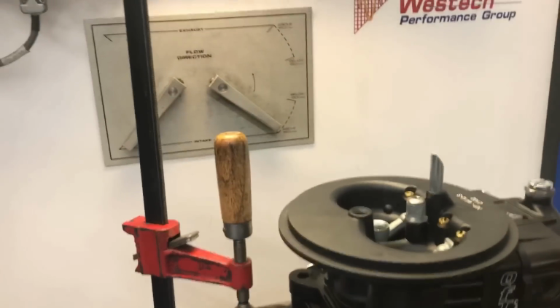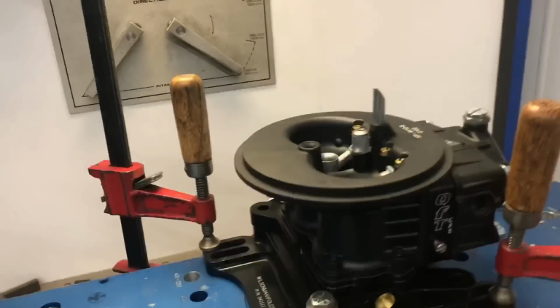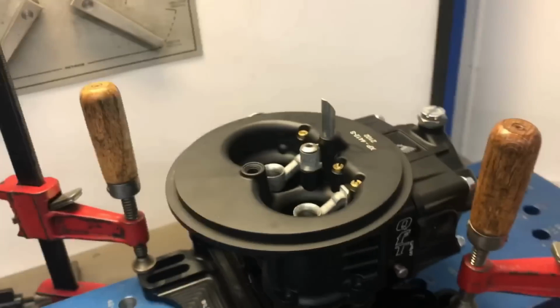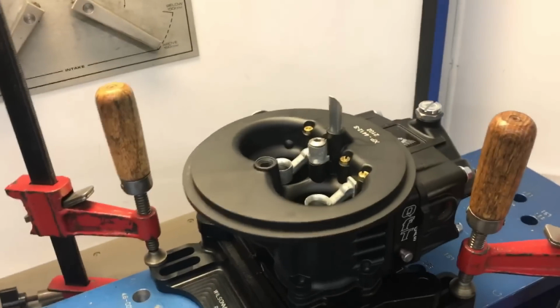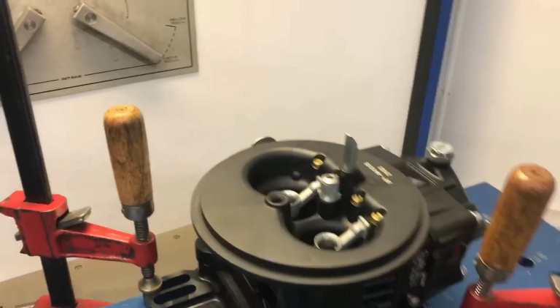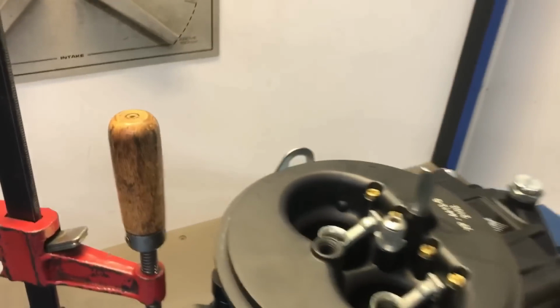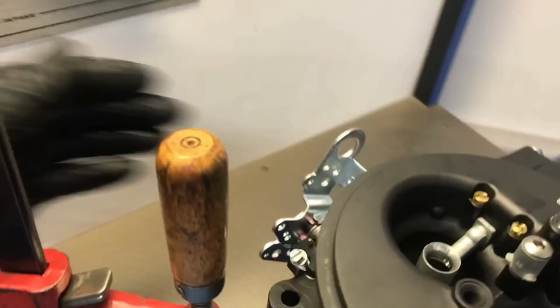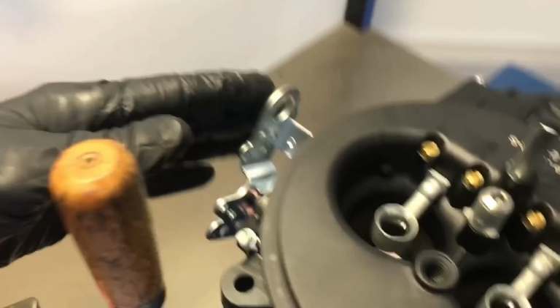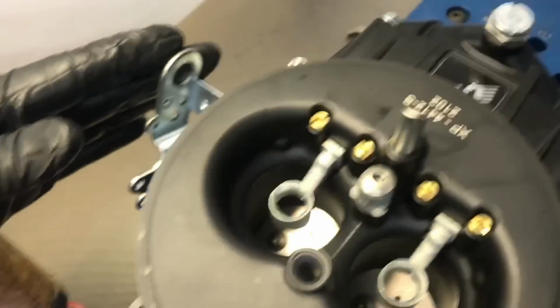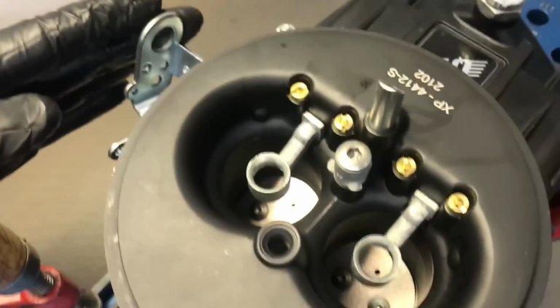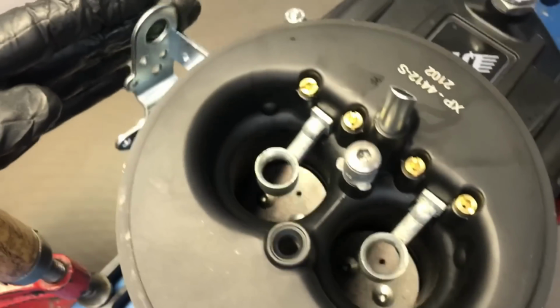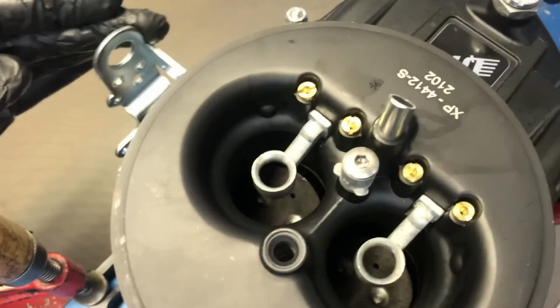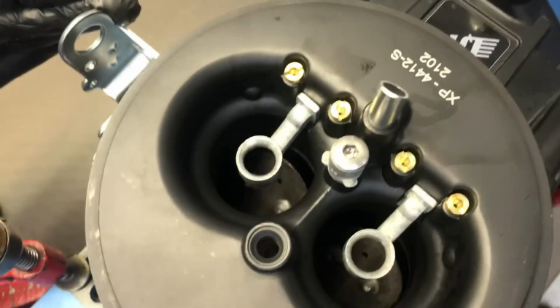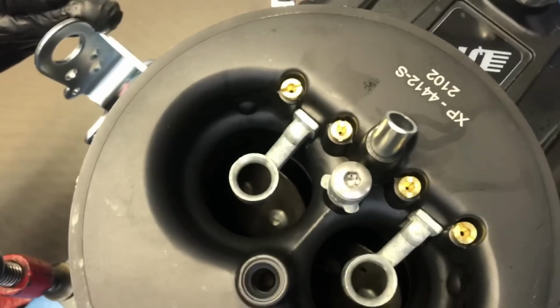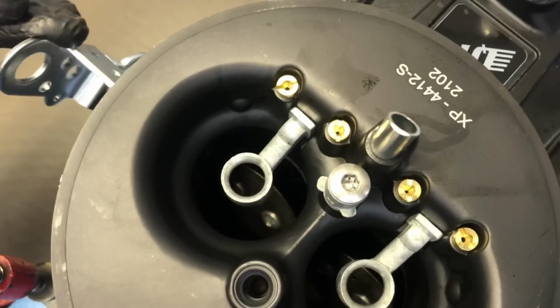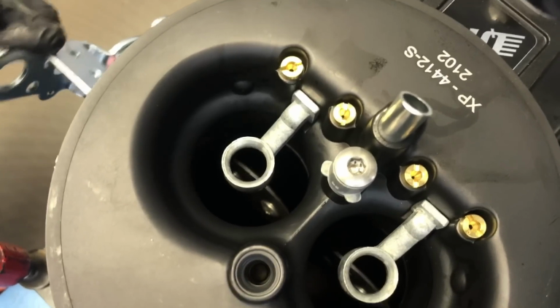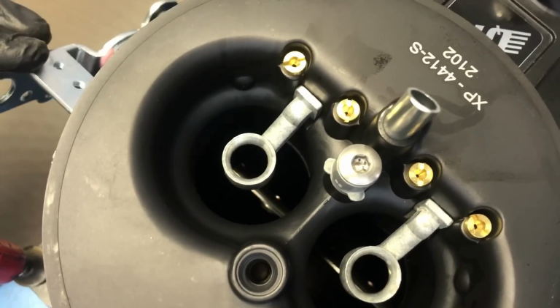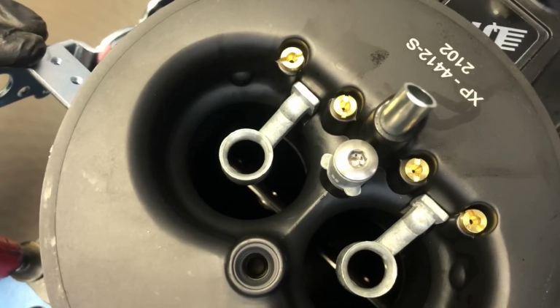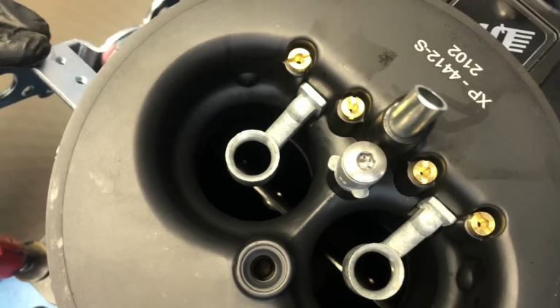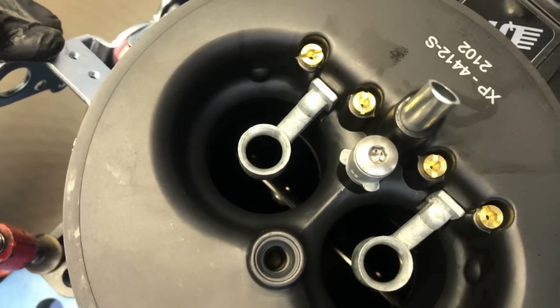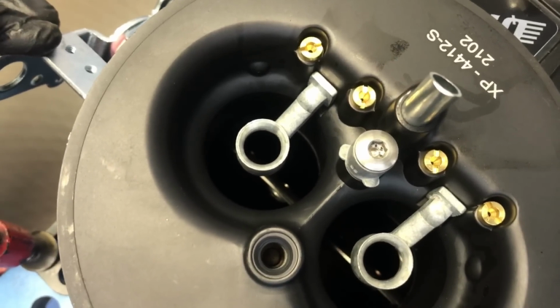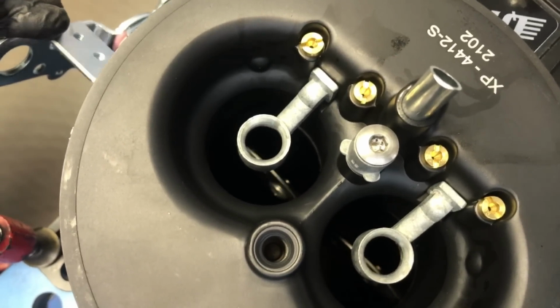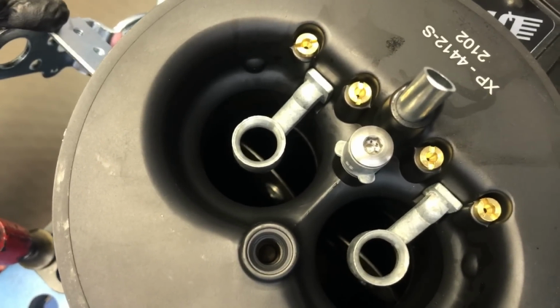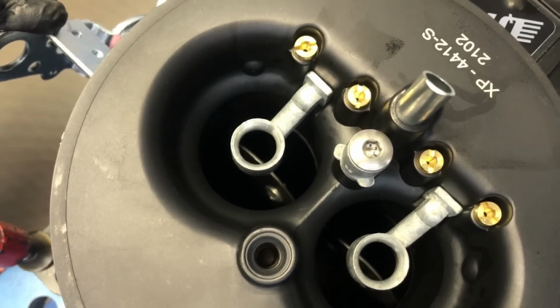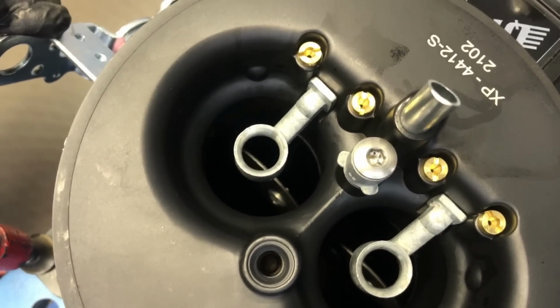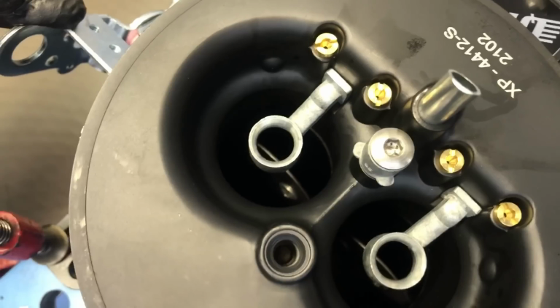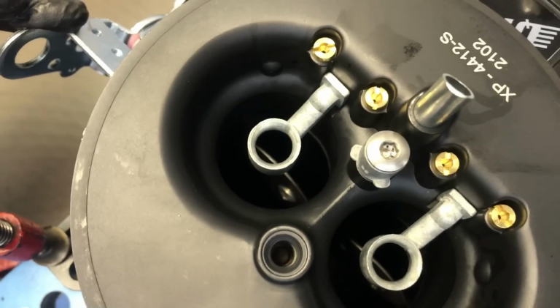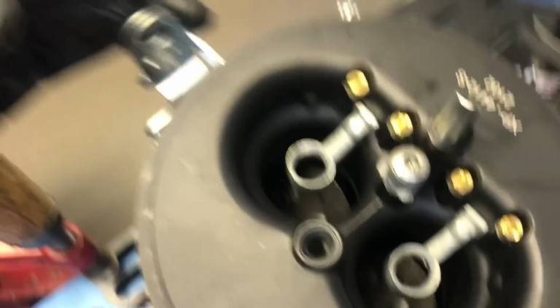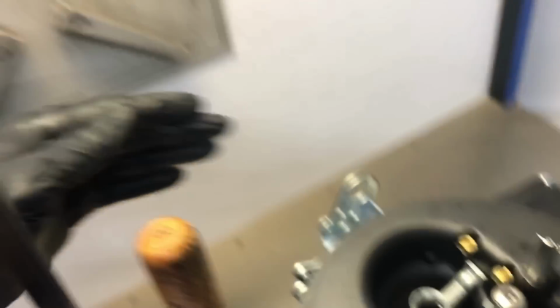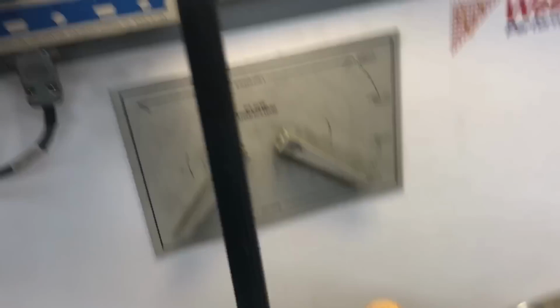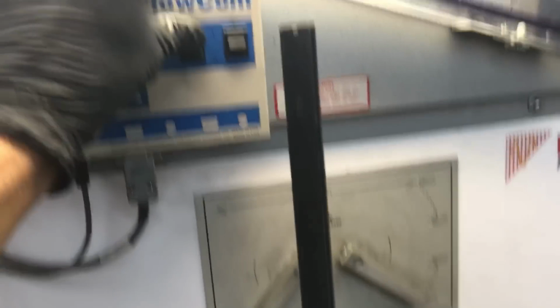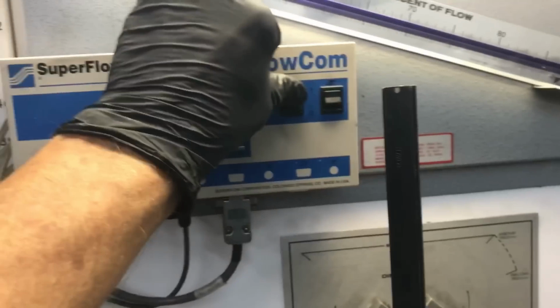Let me show you what I'm talking about. You can see we're going past center — so just even it up to straight and it flows better. I'm going to demonstrate this on the bench.